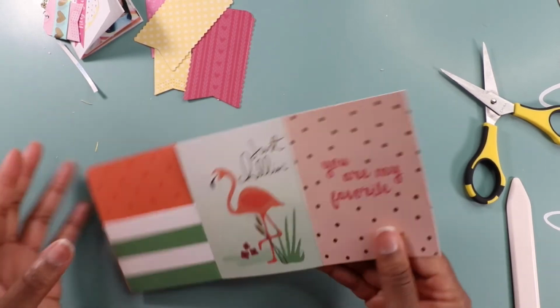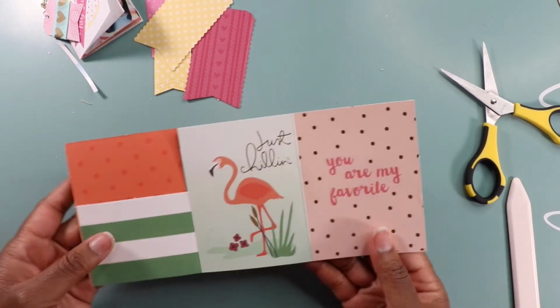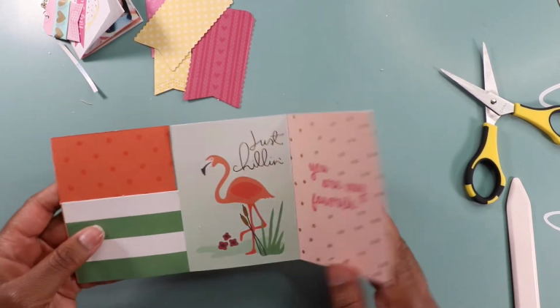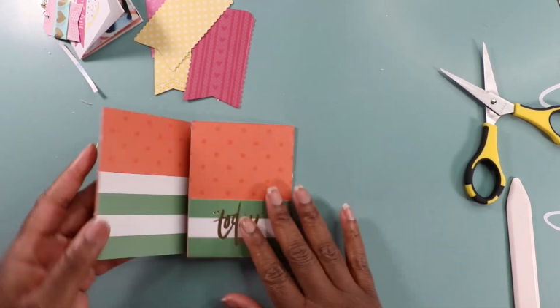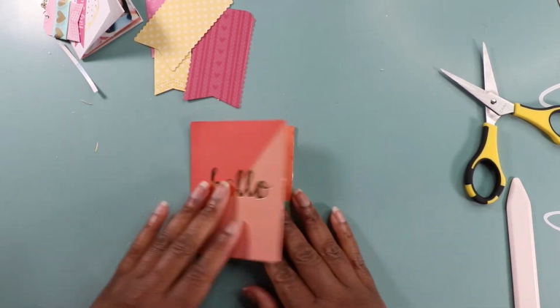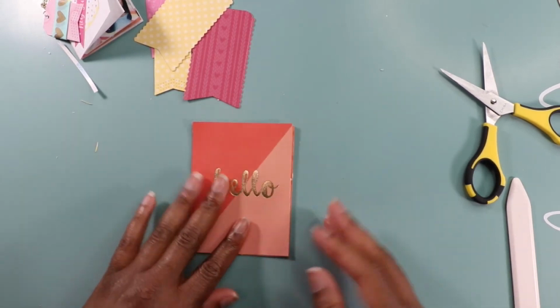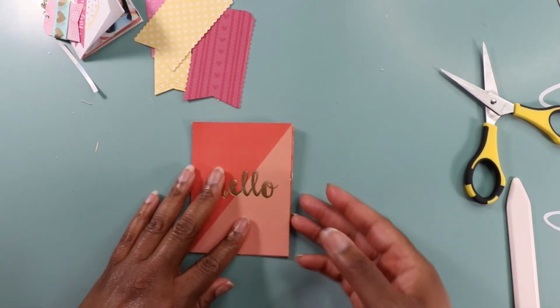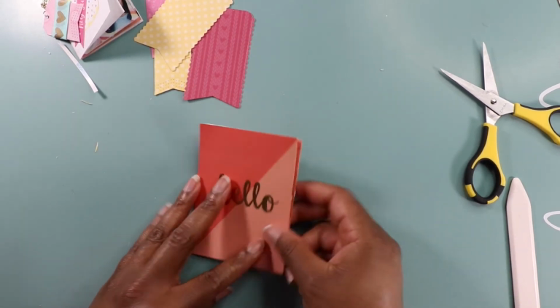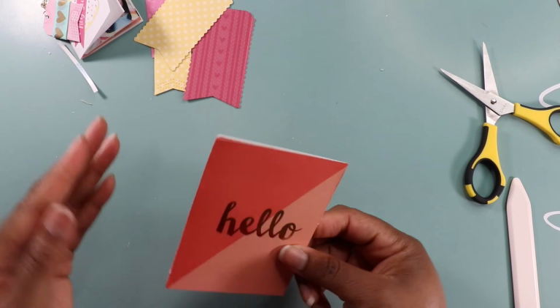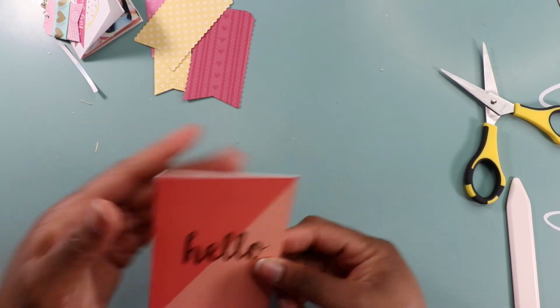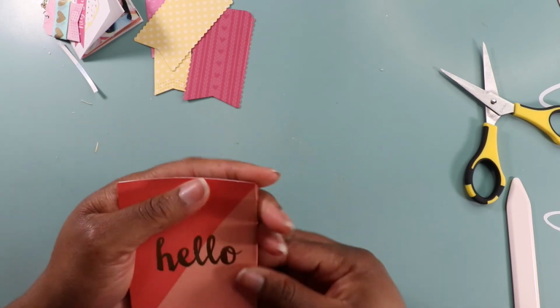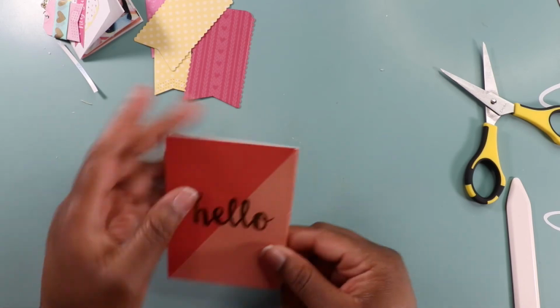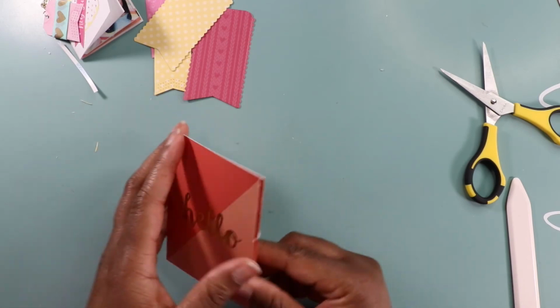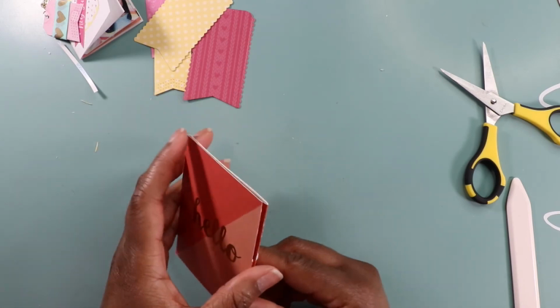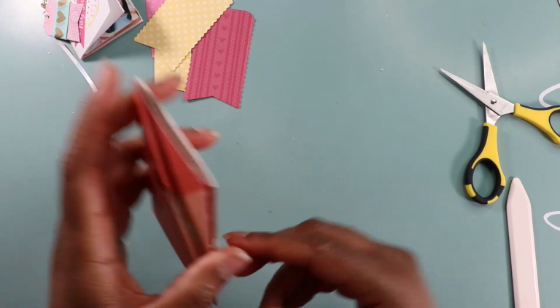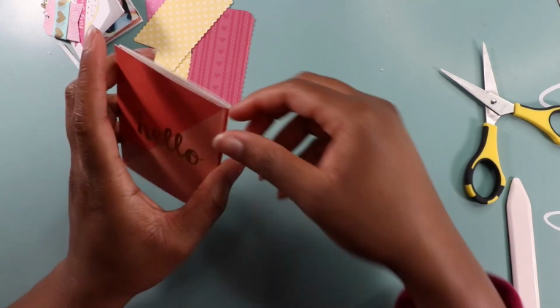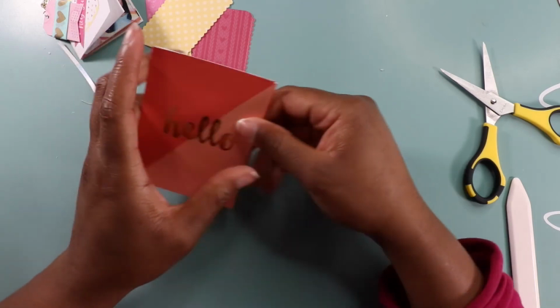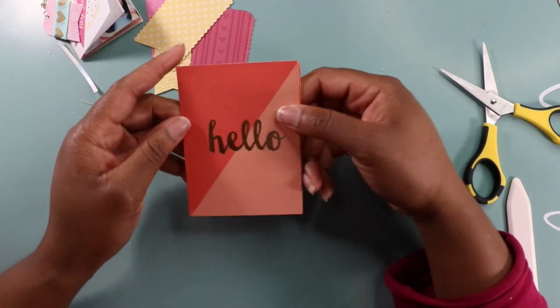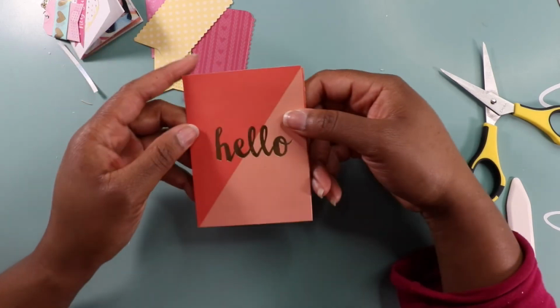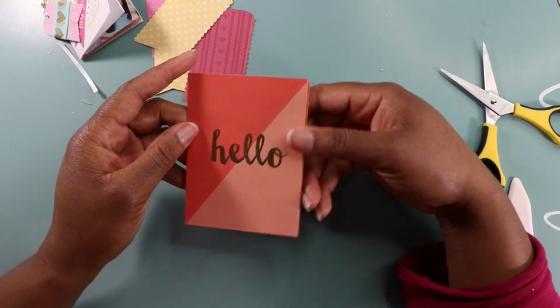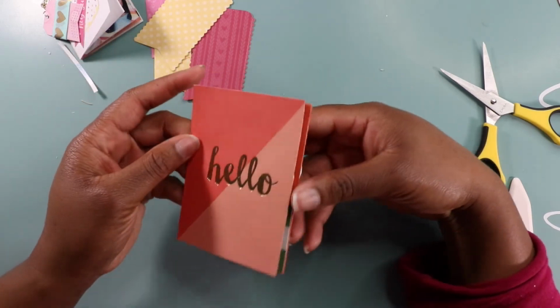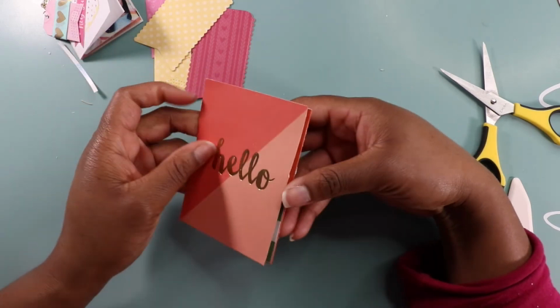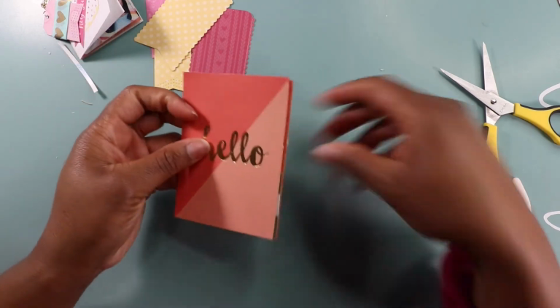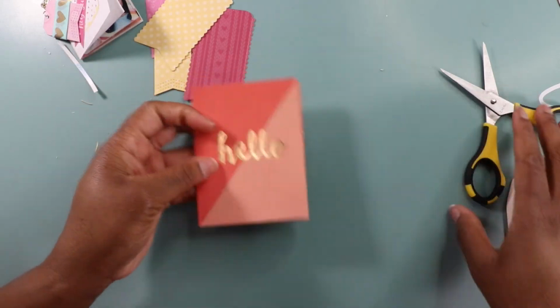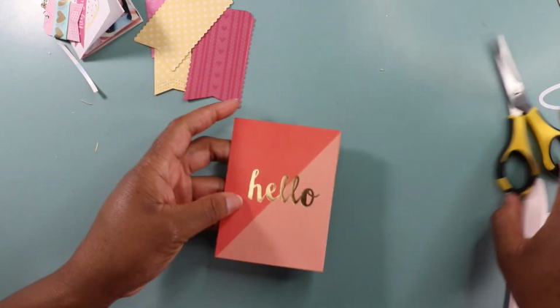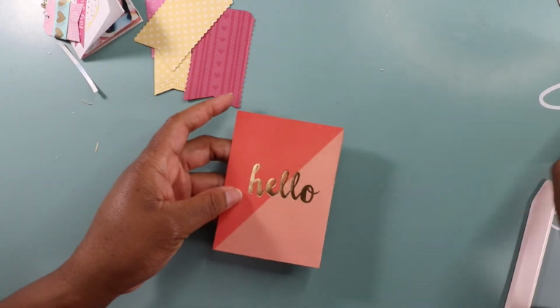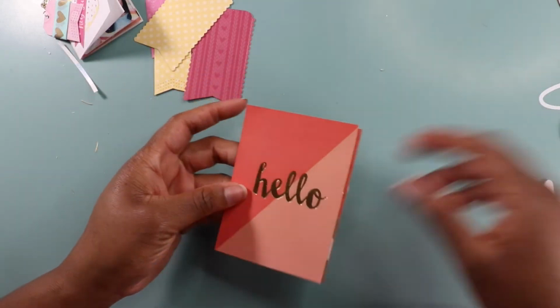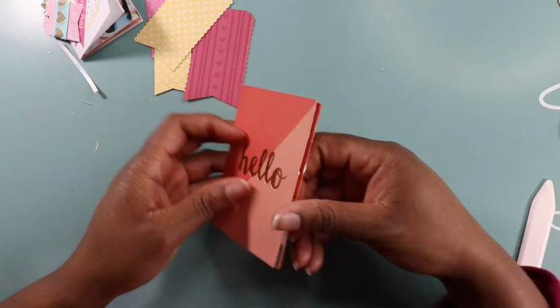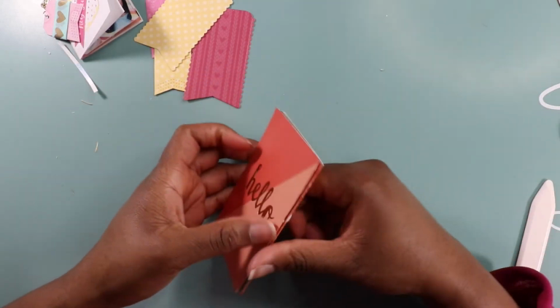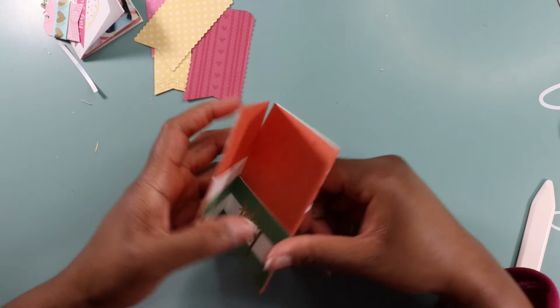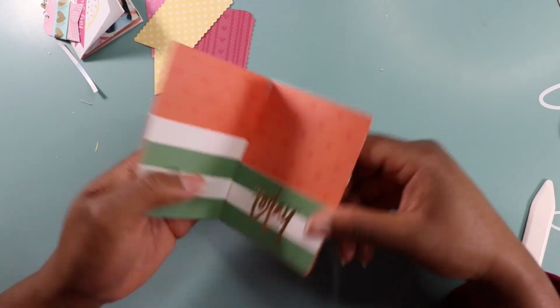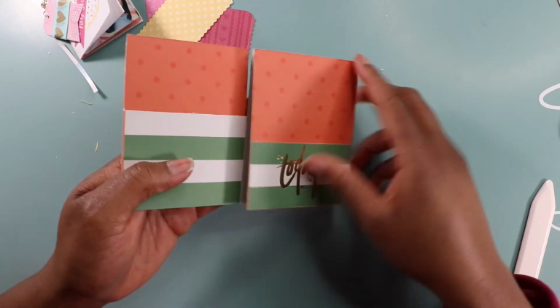And boom, that is our flip book right there. How quick was that?